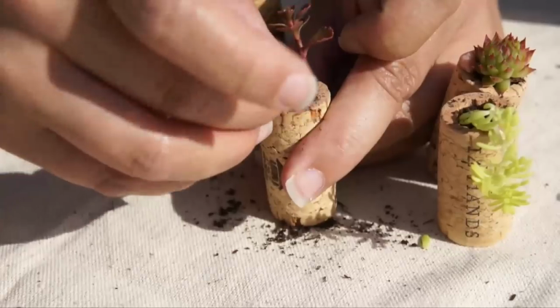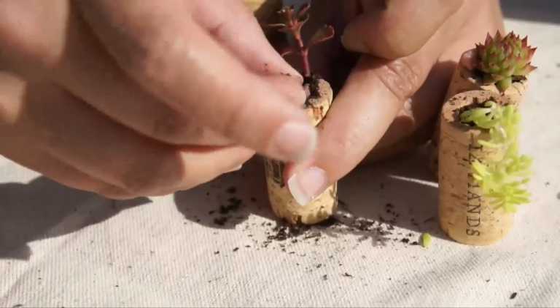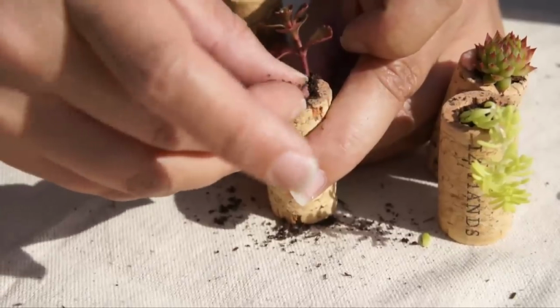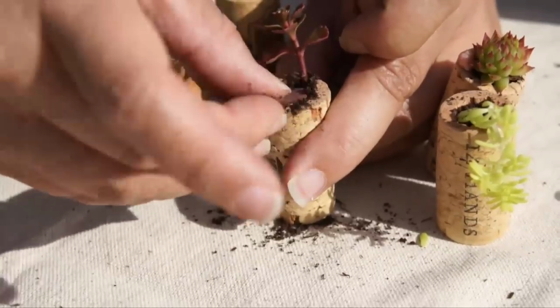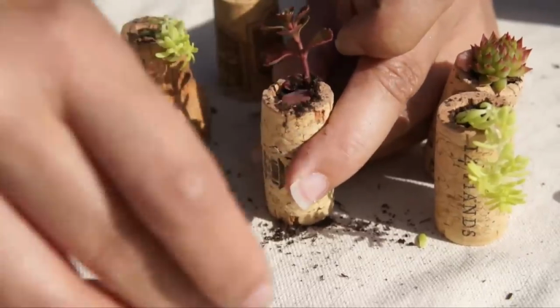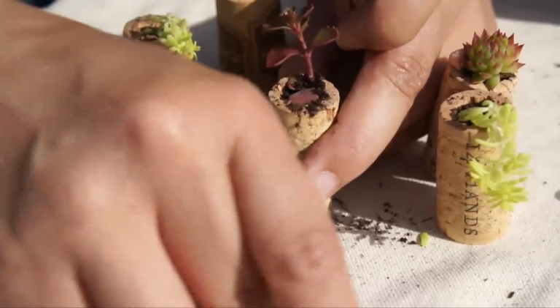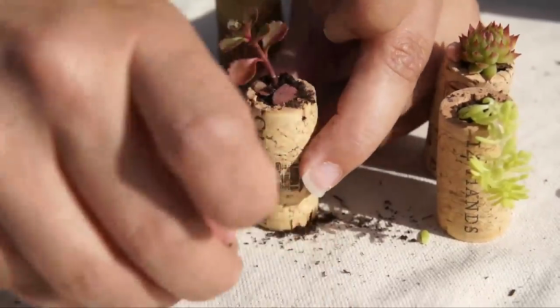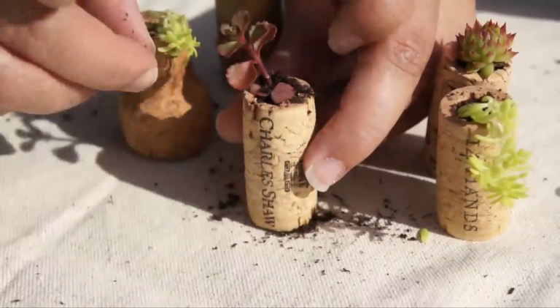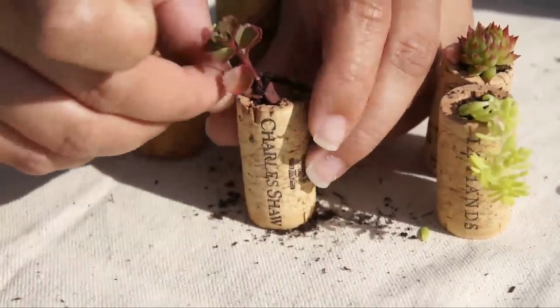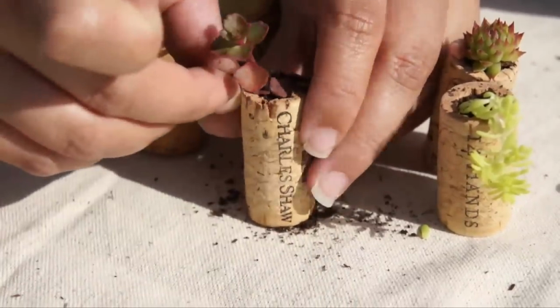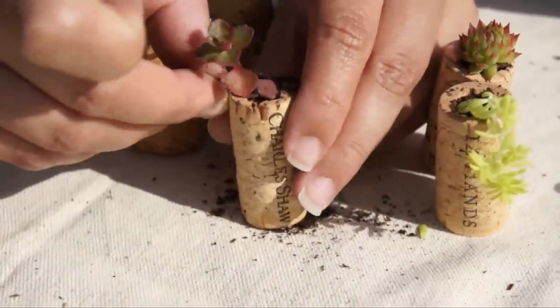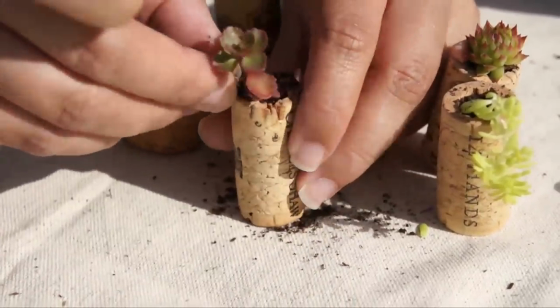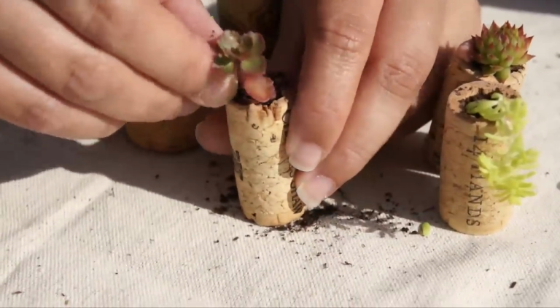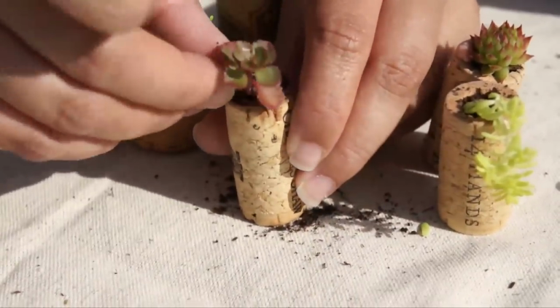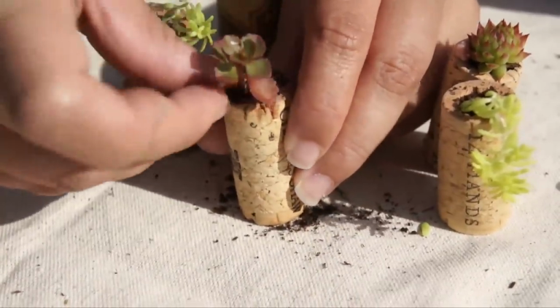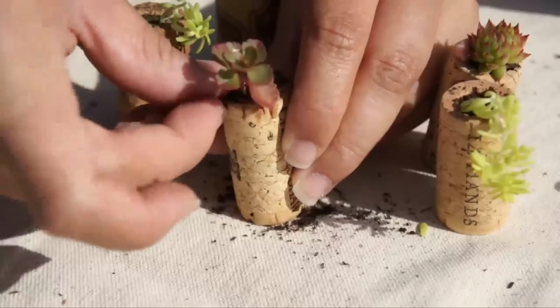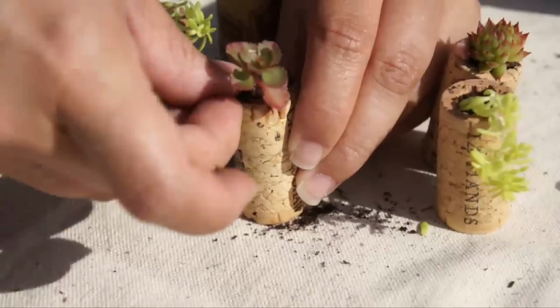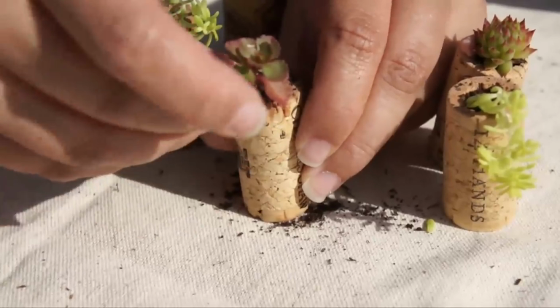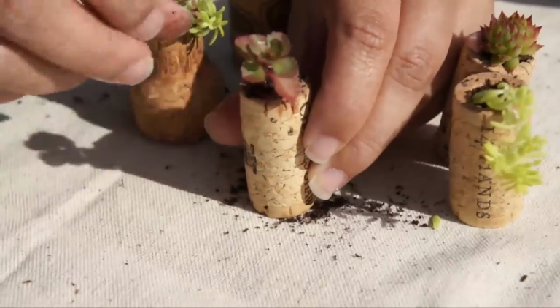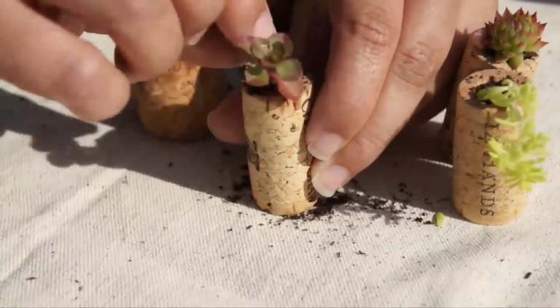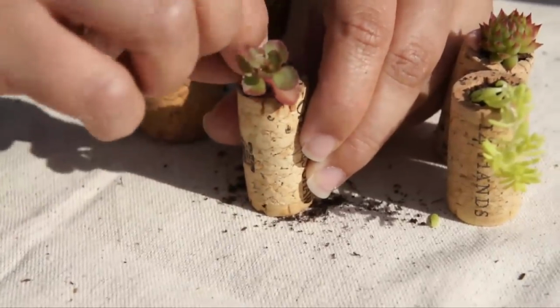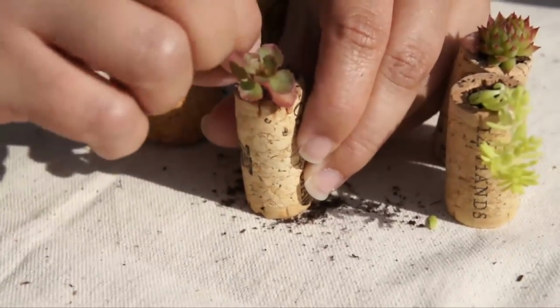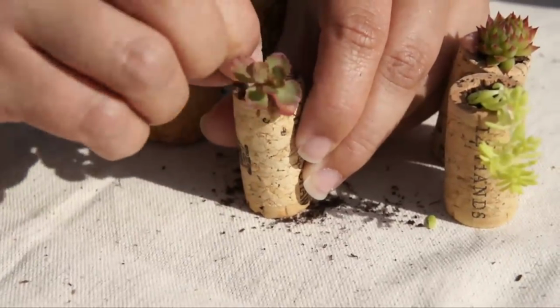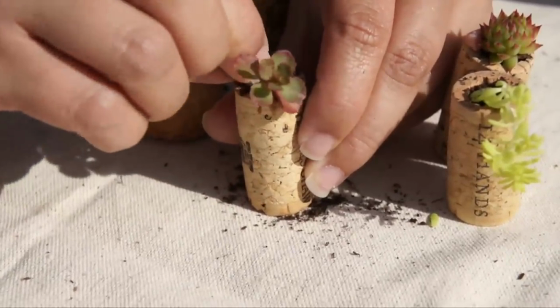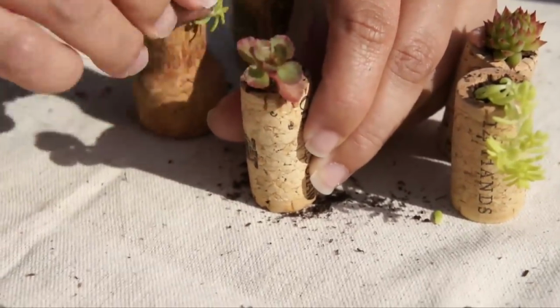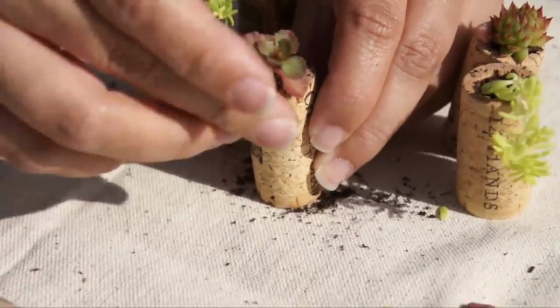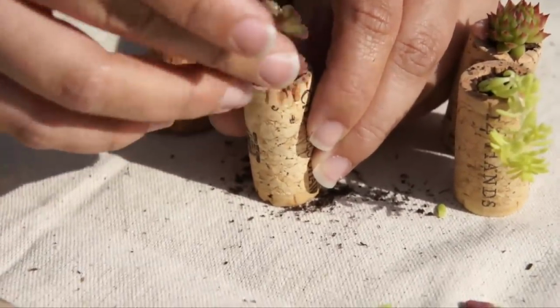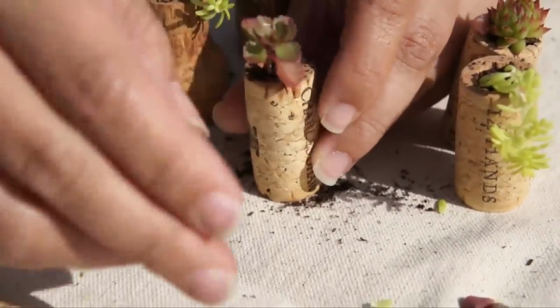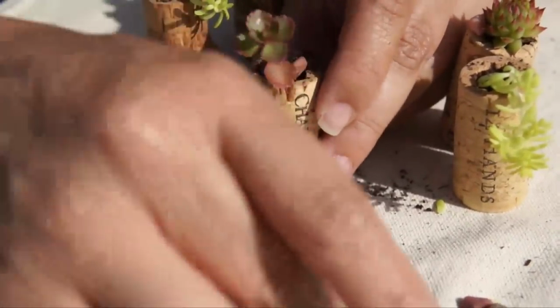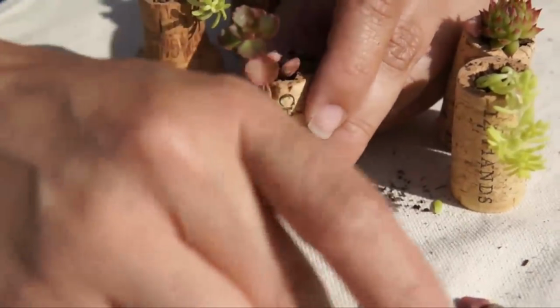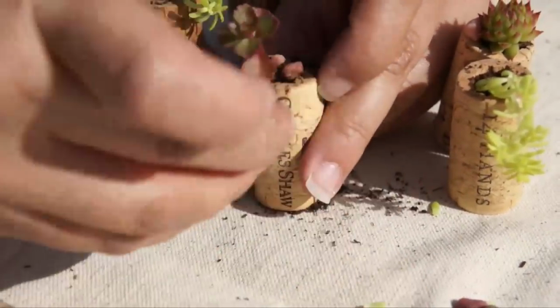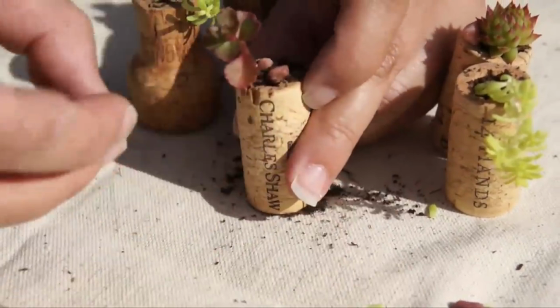This is another creeping sedum called Dragon's Blood. Small succulents like these are a great choice for your cork planters, because they're low maintenance and take a while to outgrow the tiny cork pots.